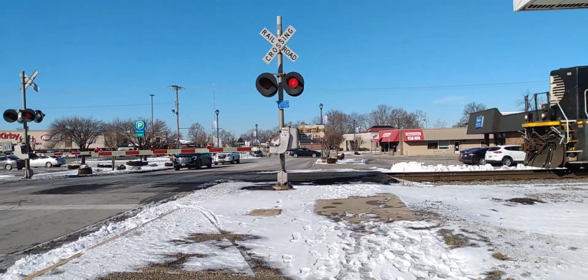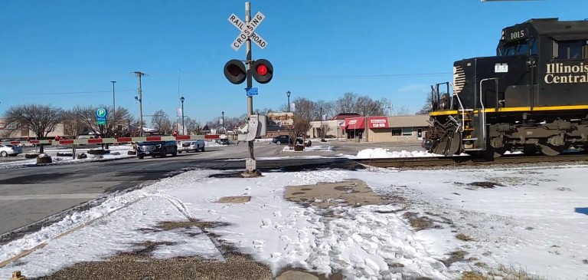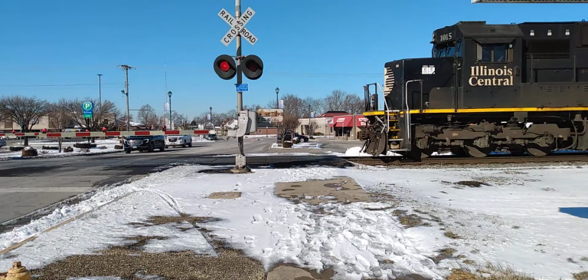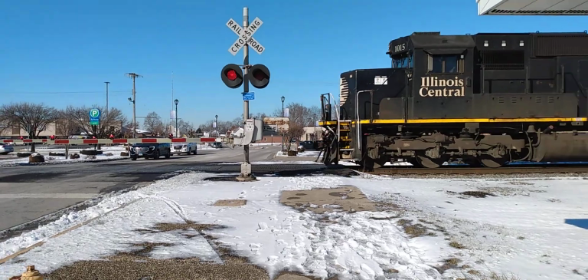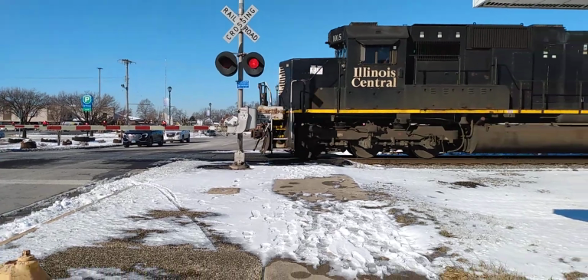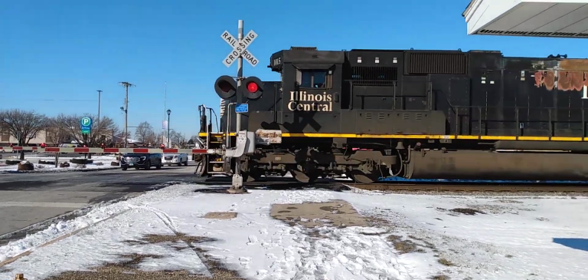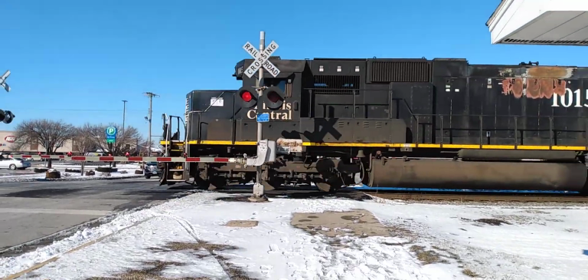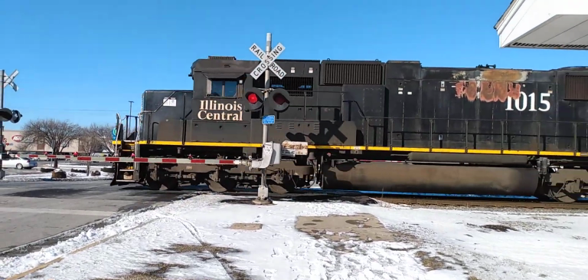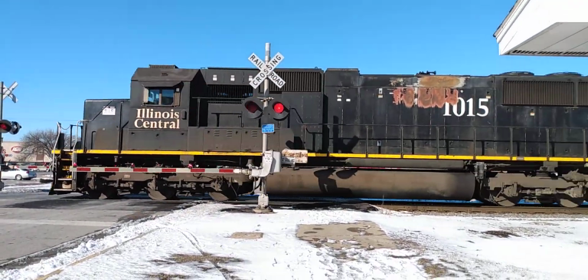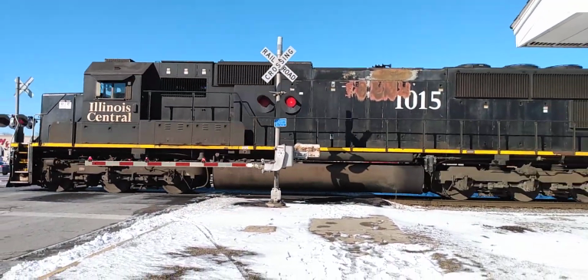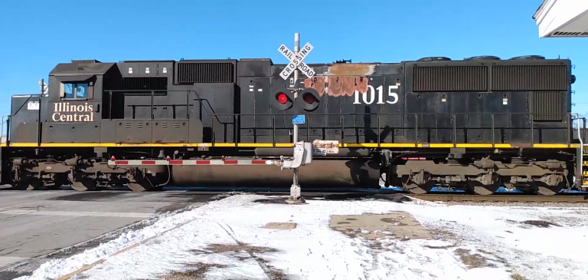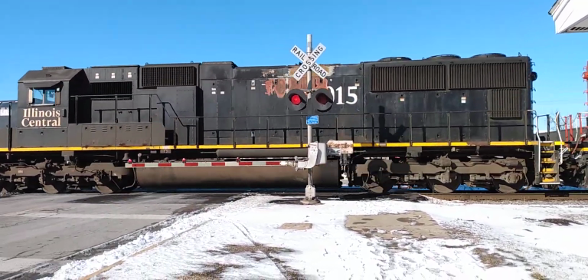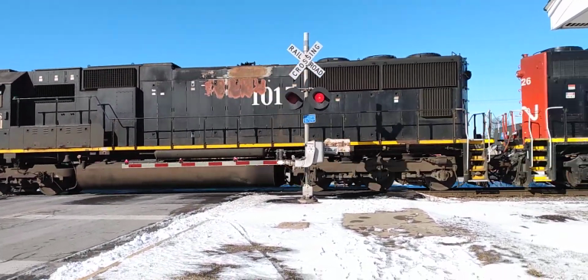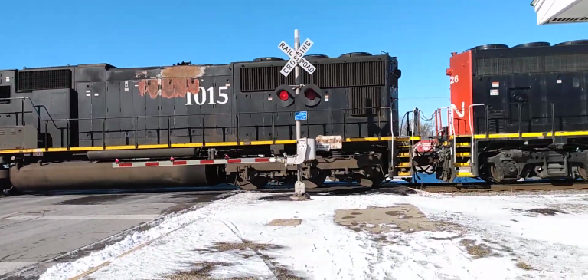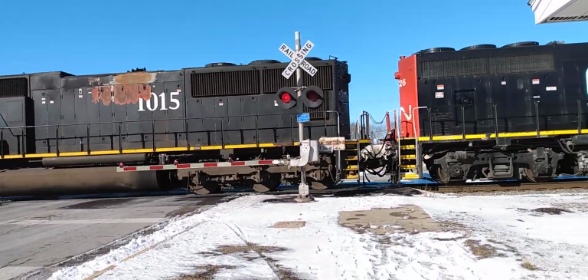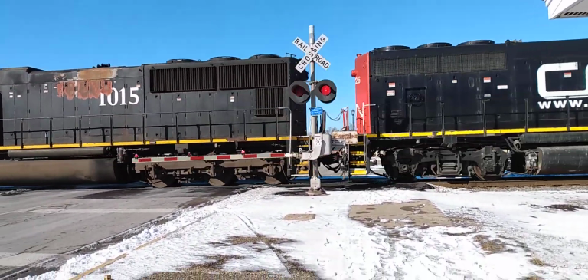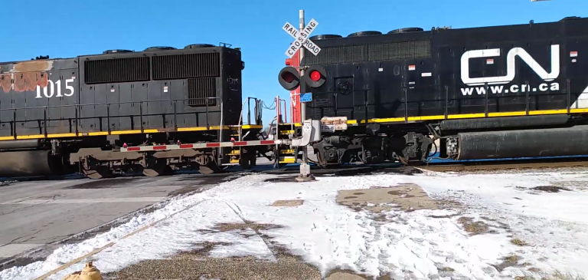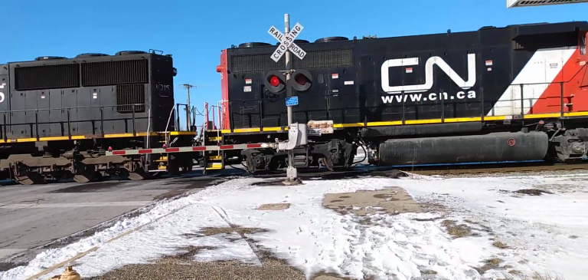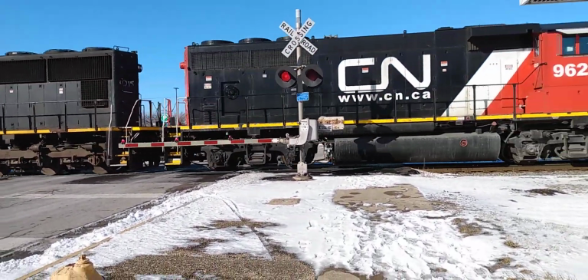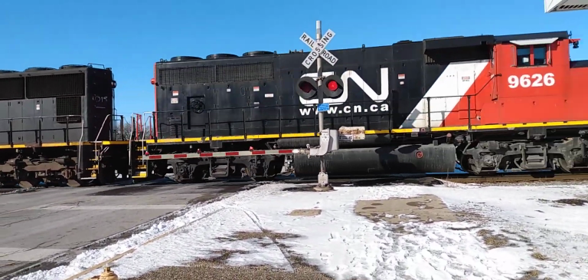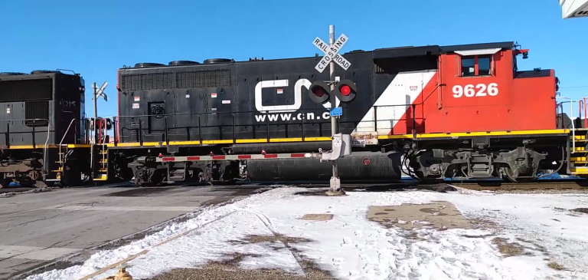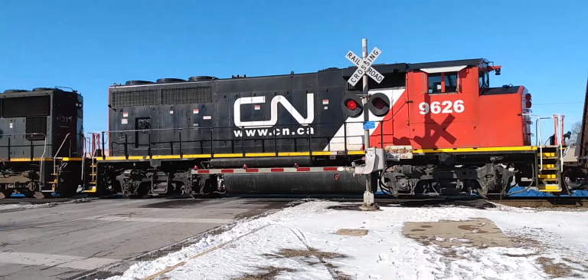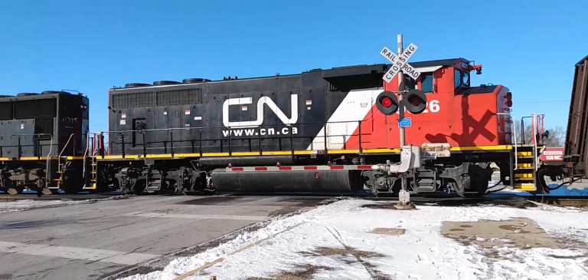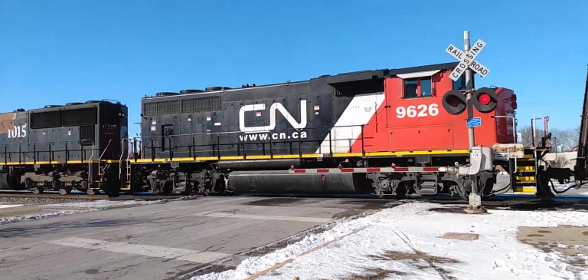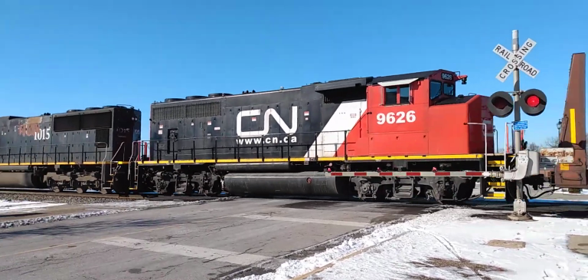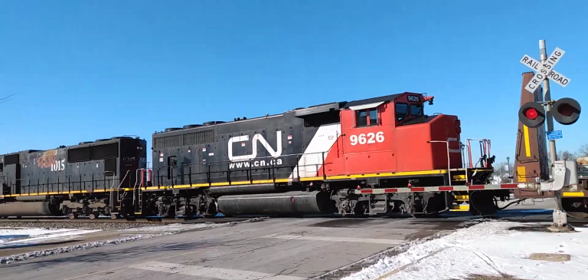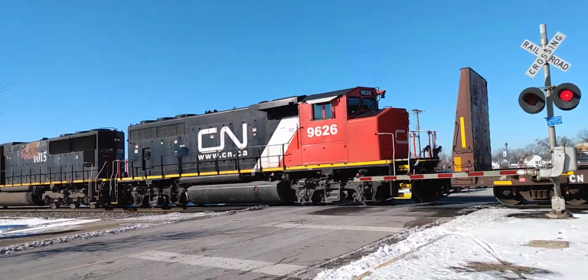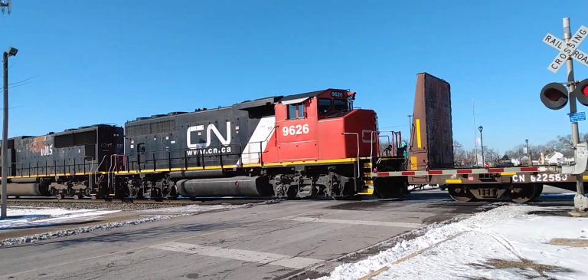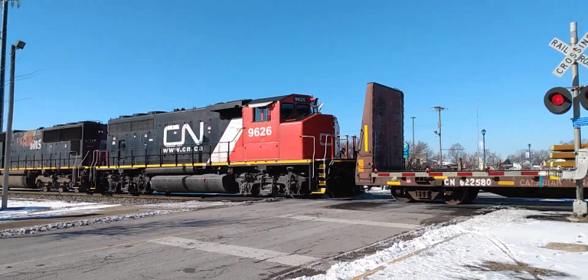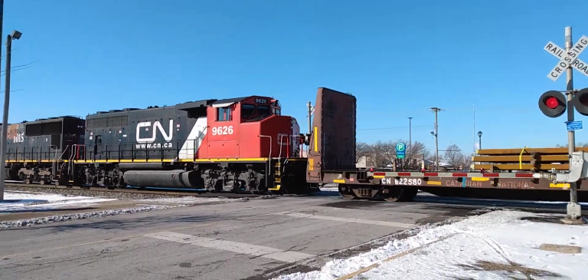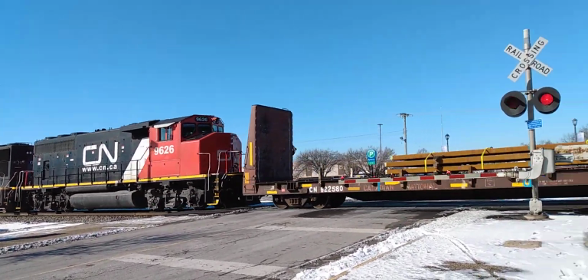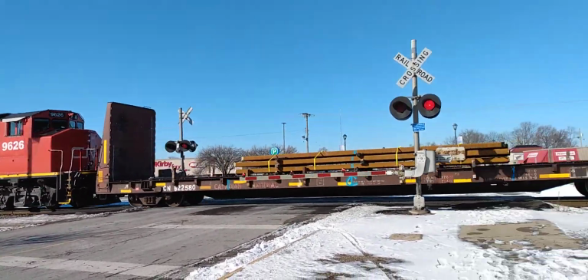Illinois Central 1015, Illinois Central 1015. Back engines: Canadian National 9626 — that's the engine I seen the other day.